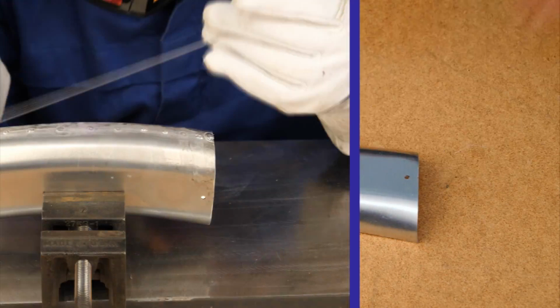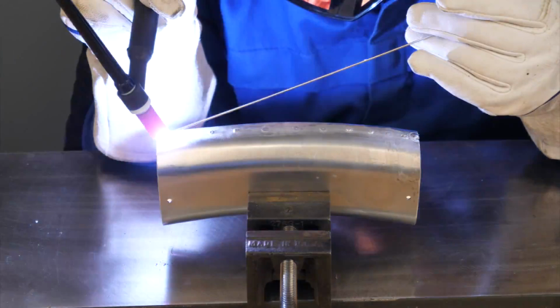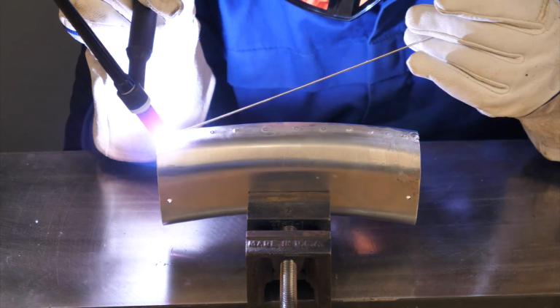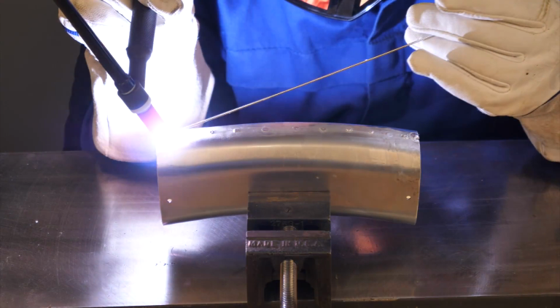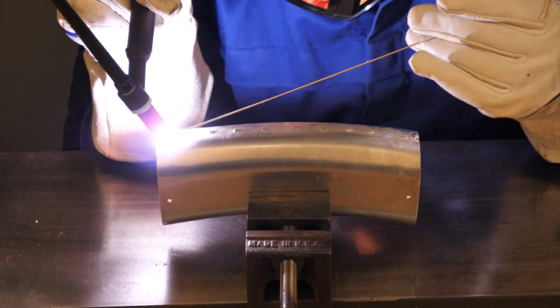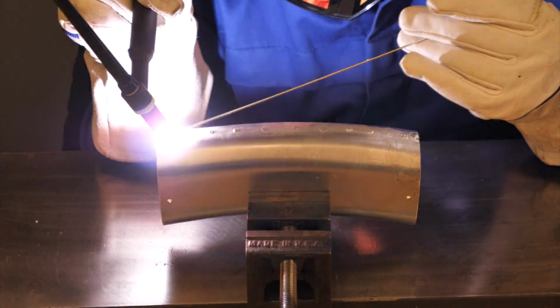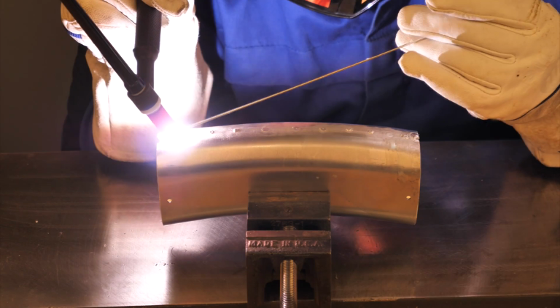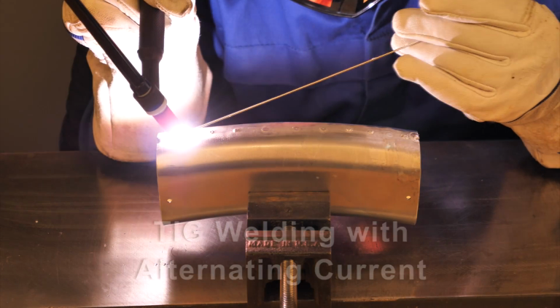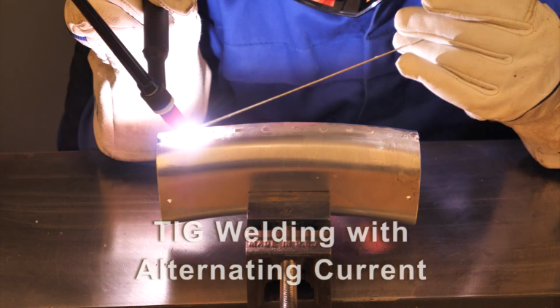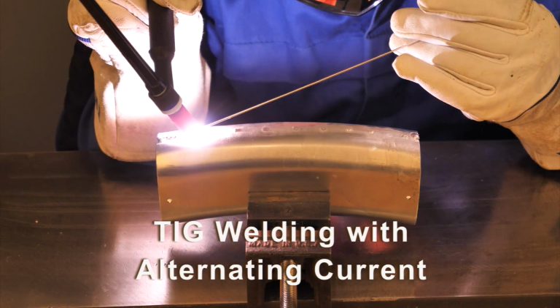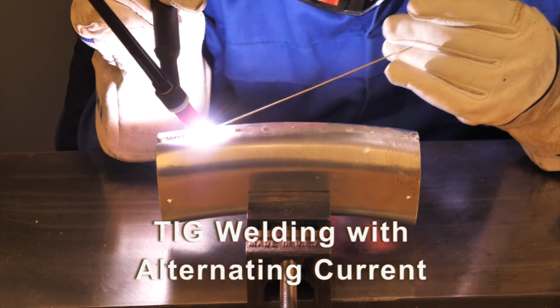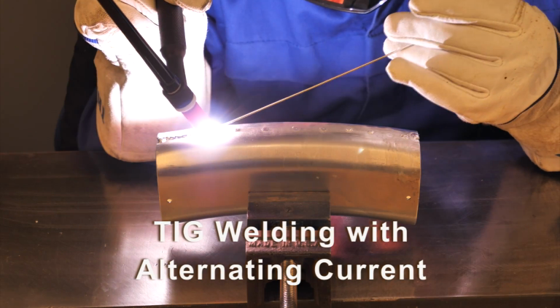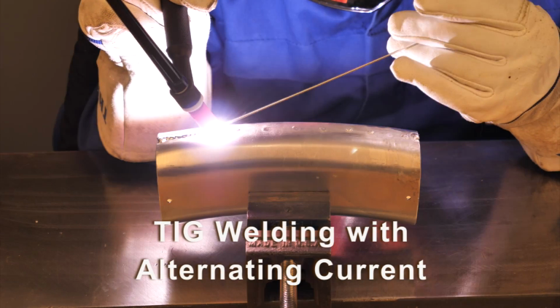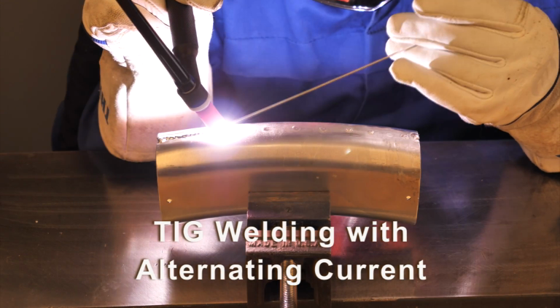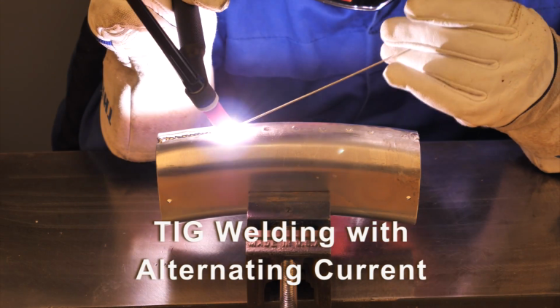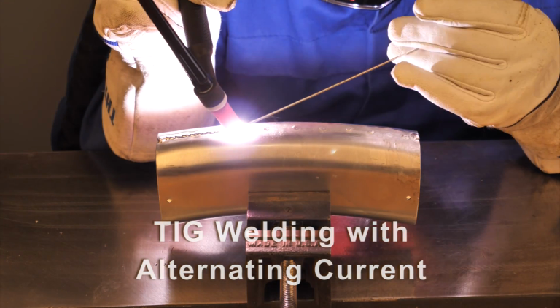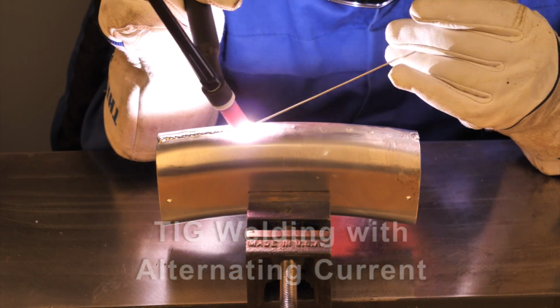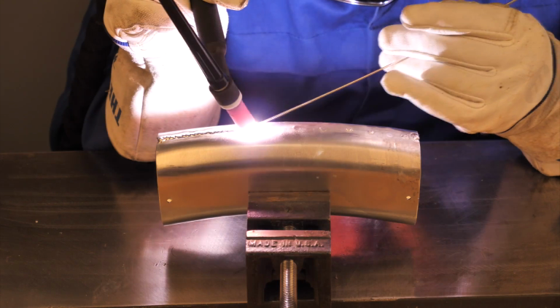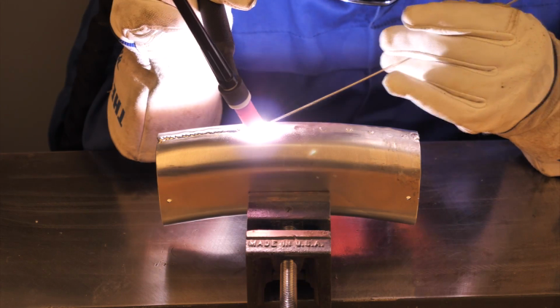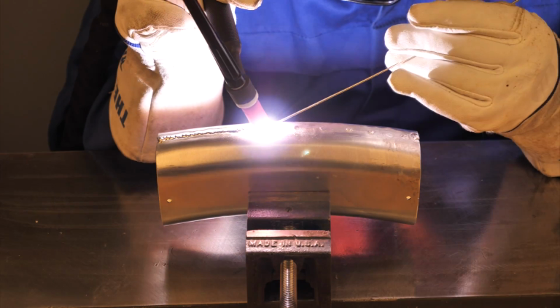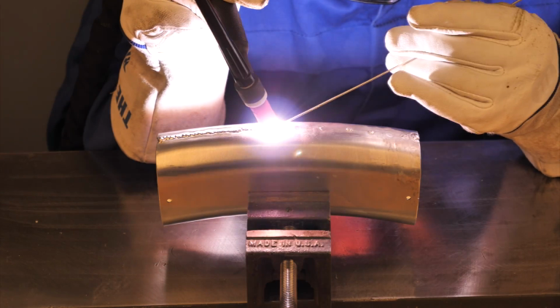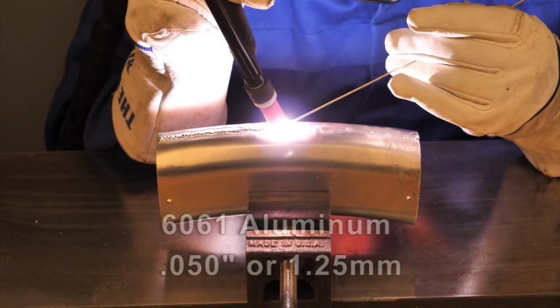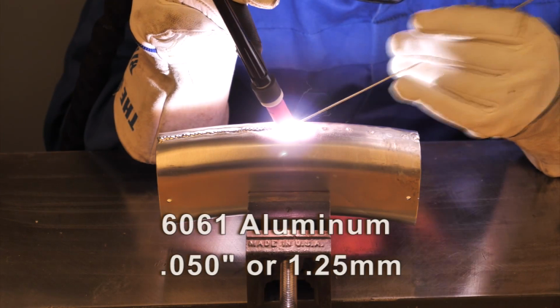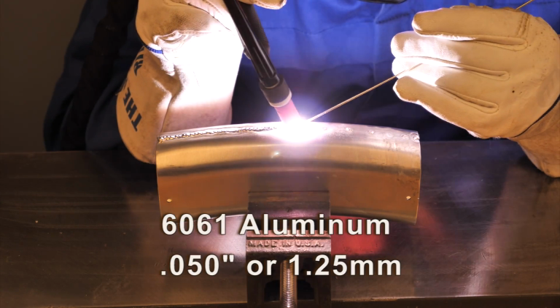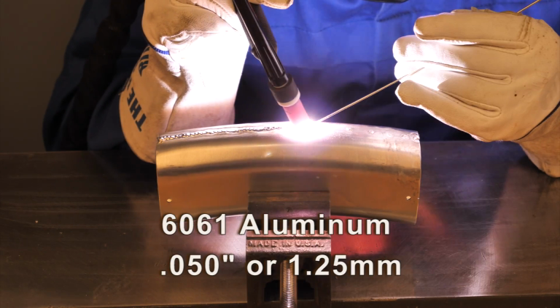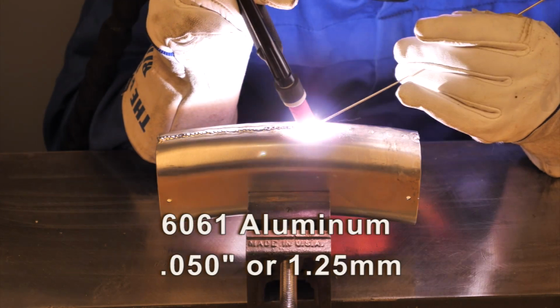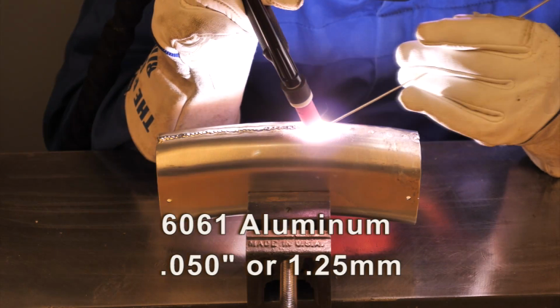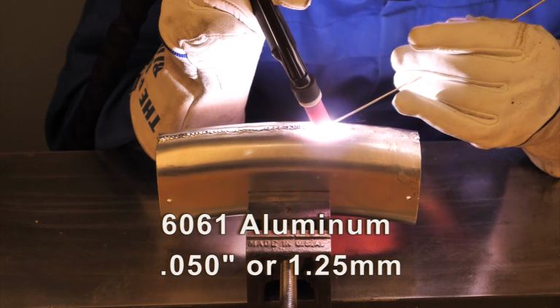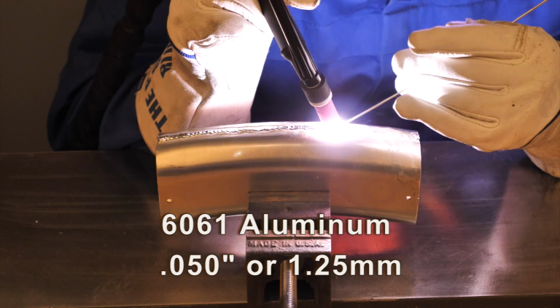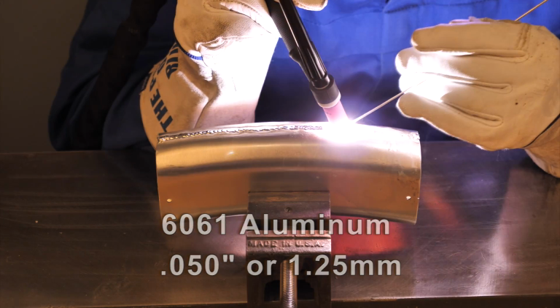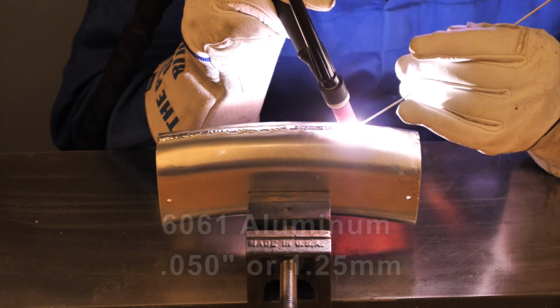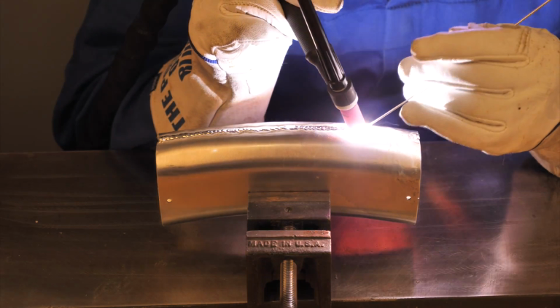Once the parts are formed and trimmed, they're welded together and the welds are smoothed. Everything is made from 6061 aluminum, and the frames are heat treated after welding to bring everything up to the T6 temper.